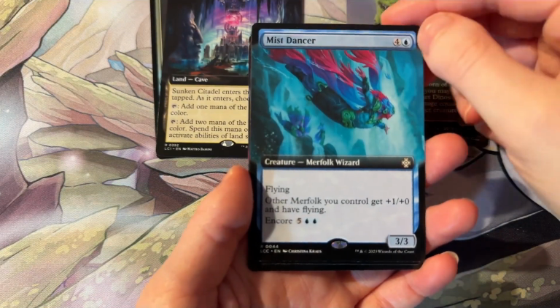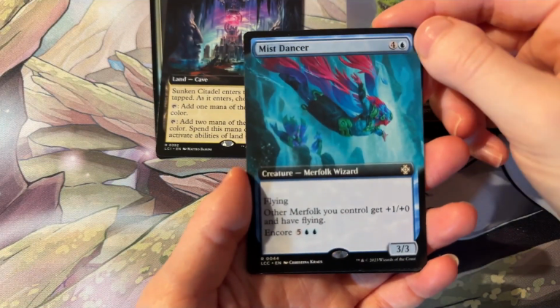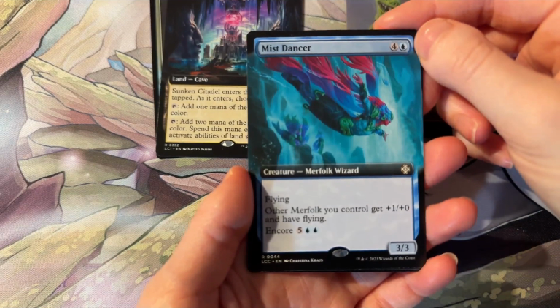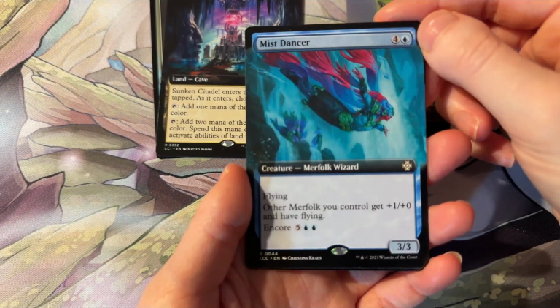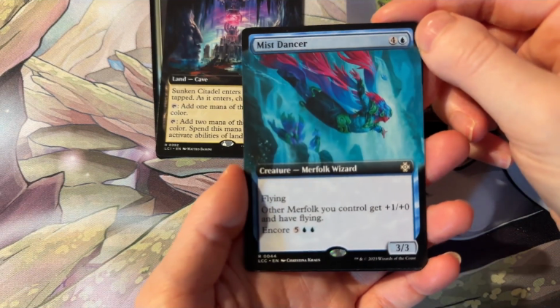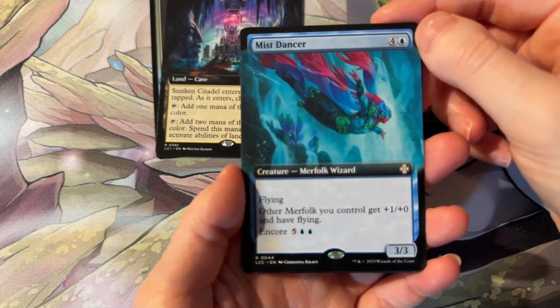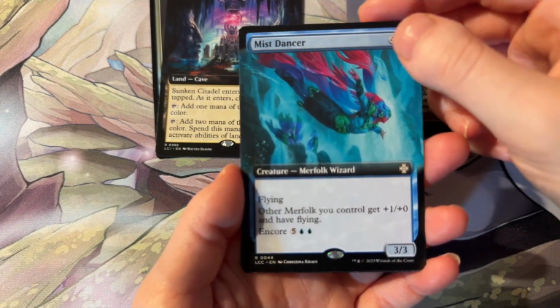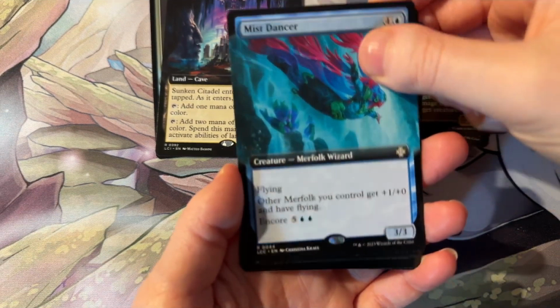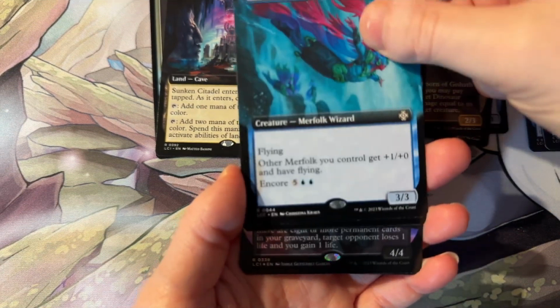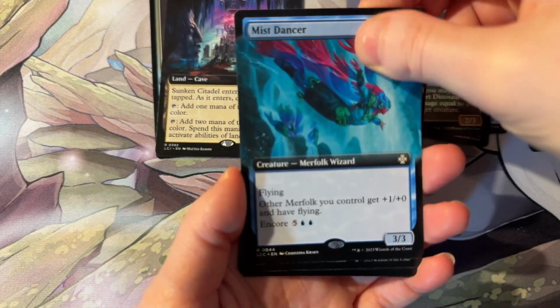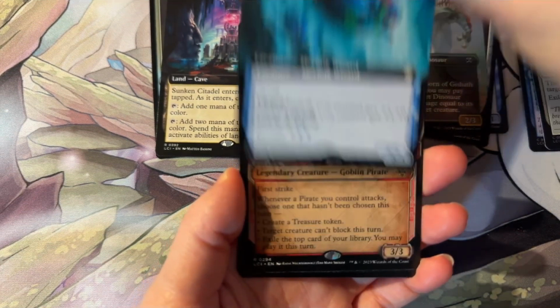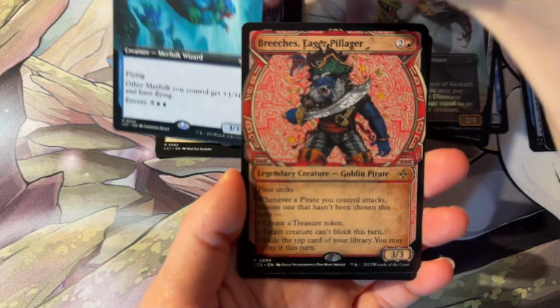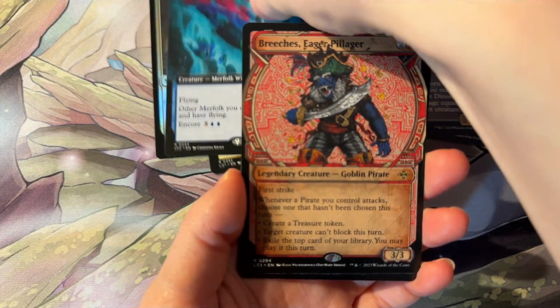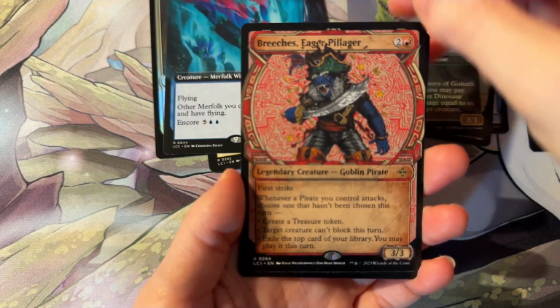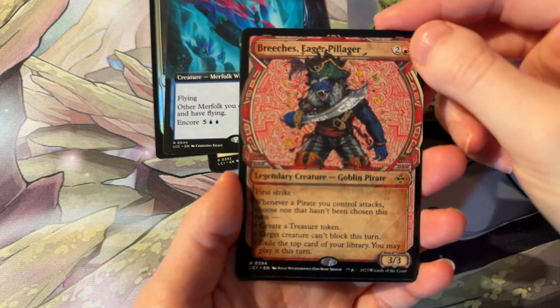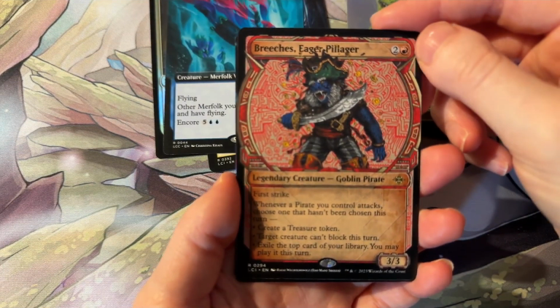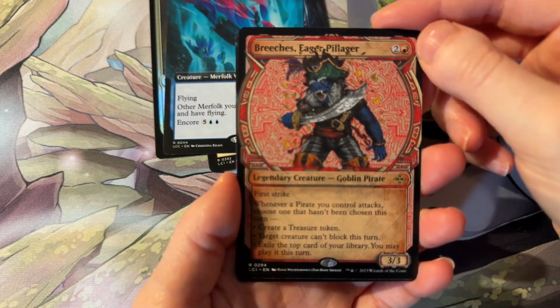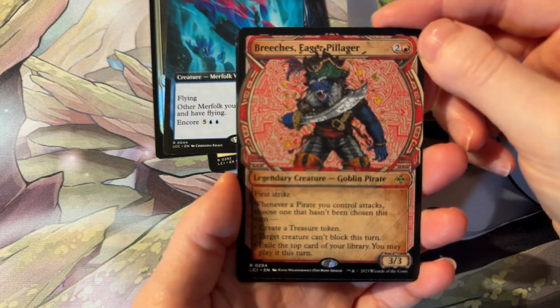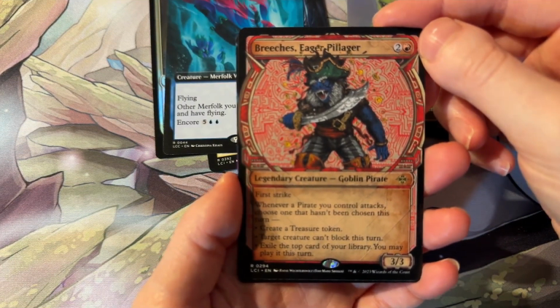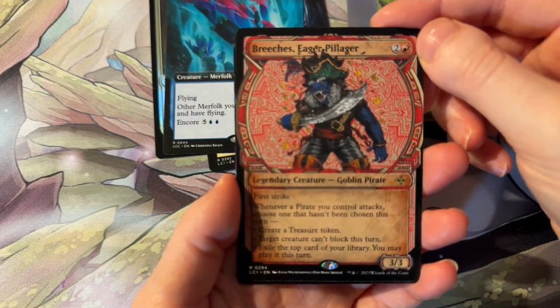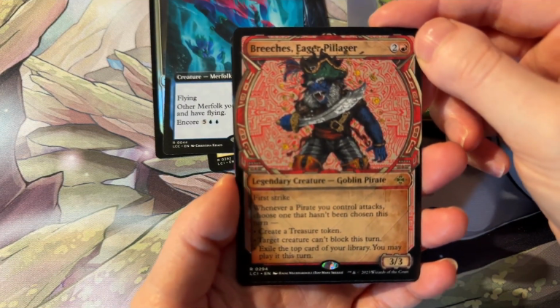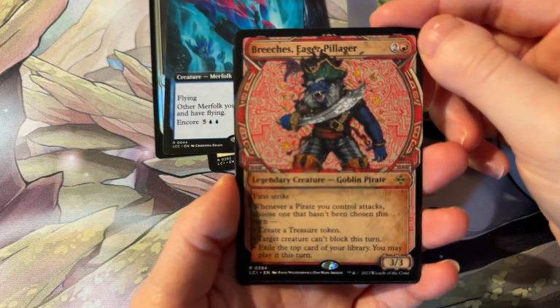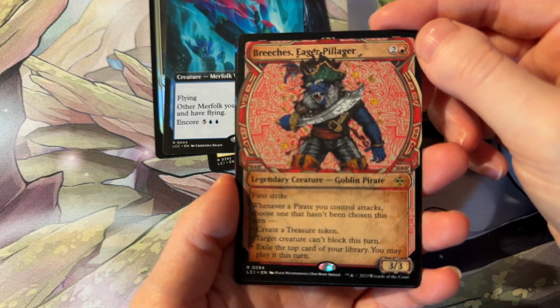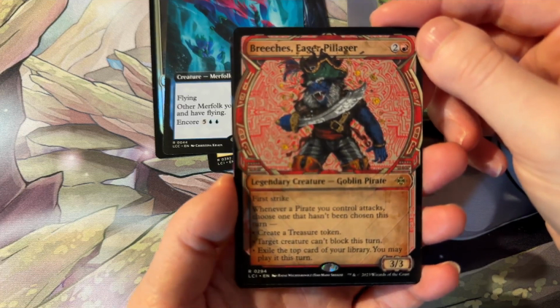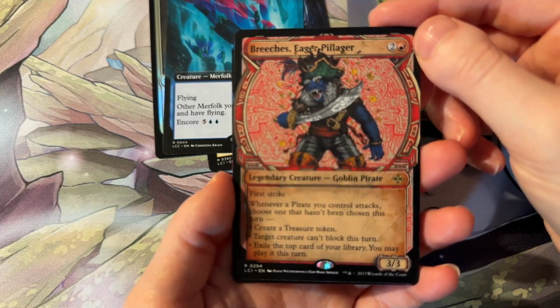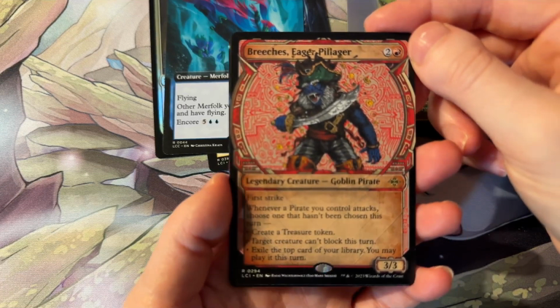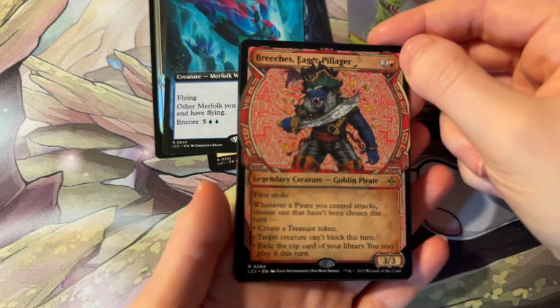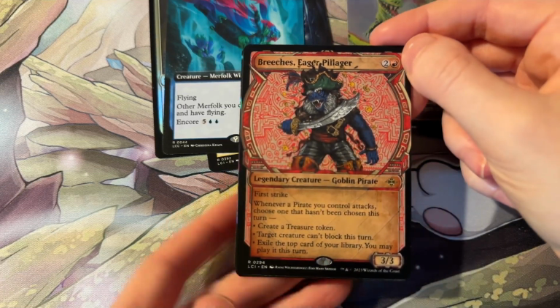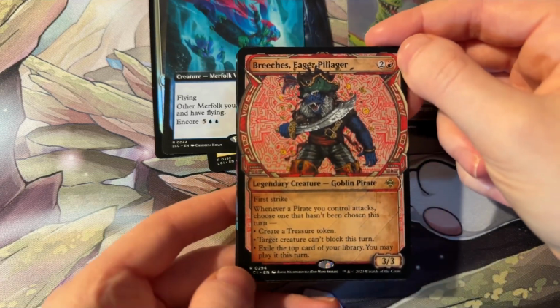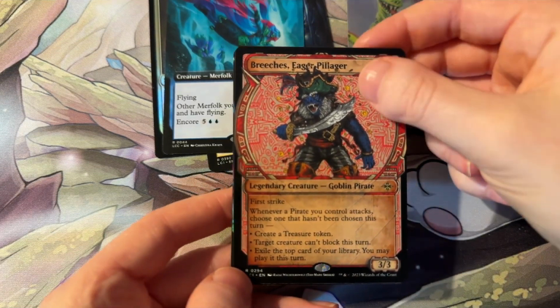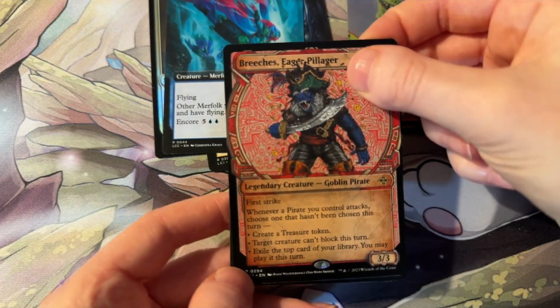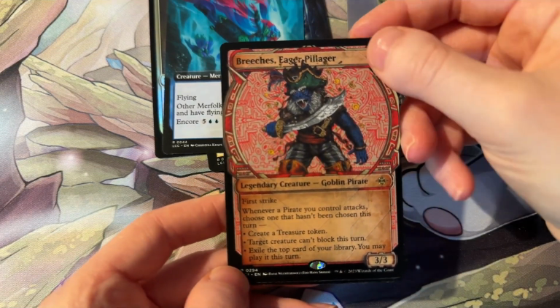We have Mist Dancer — very pretty colors there. We have Breaches the Eager Pillager. He is a goblin pirate. Definitely looks like one.